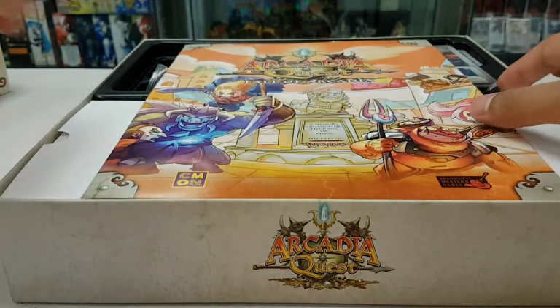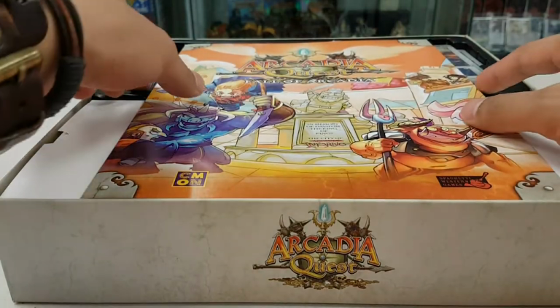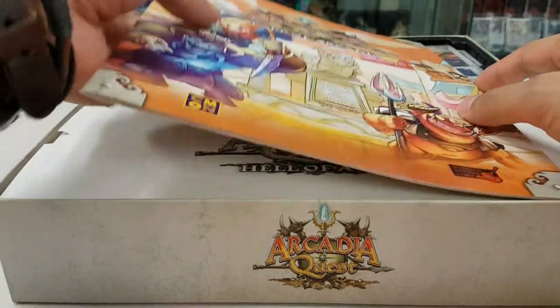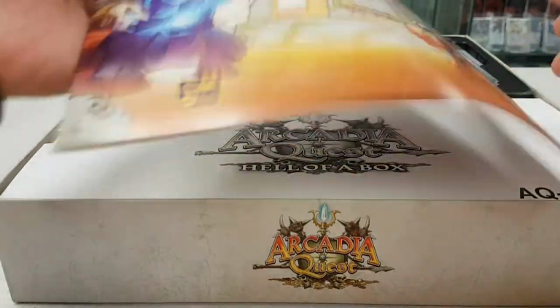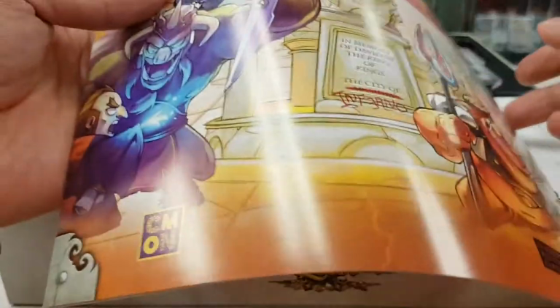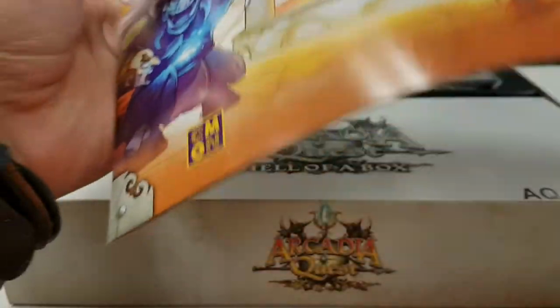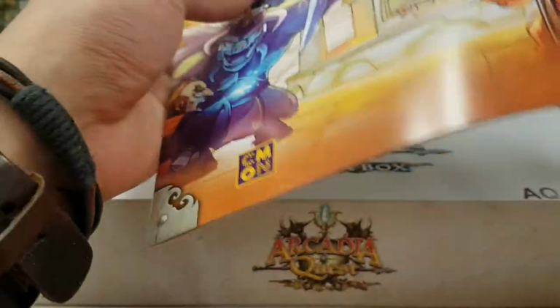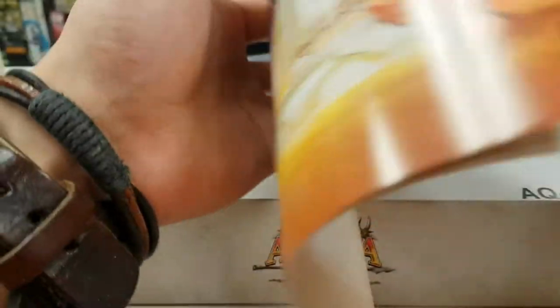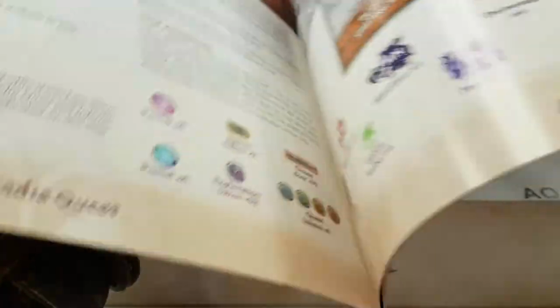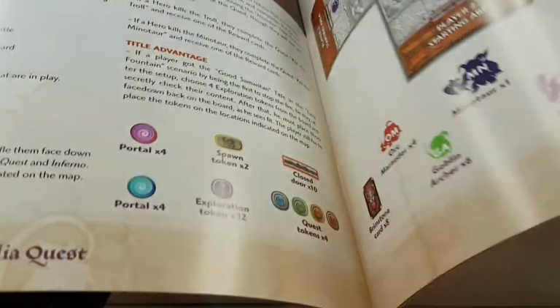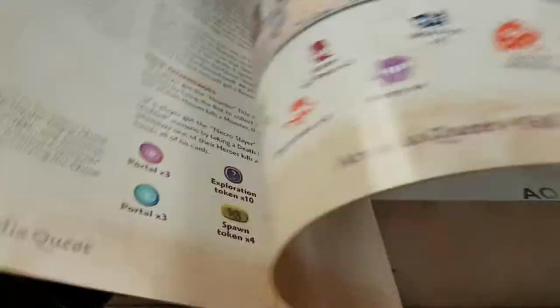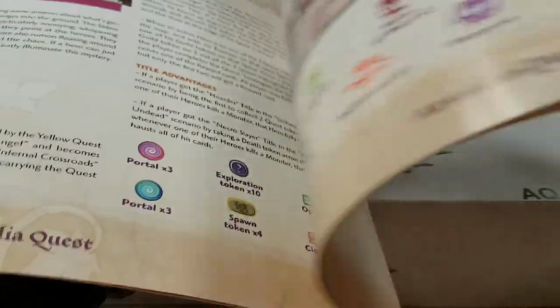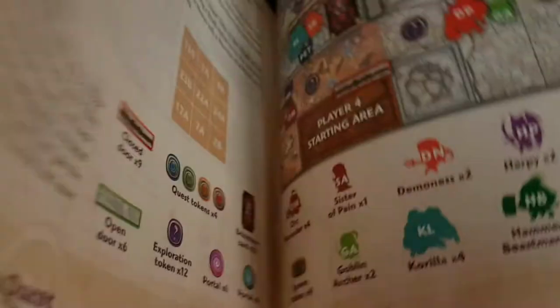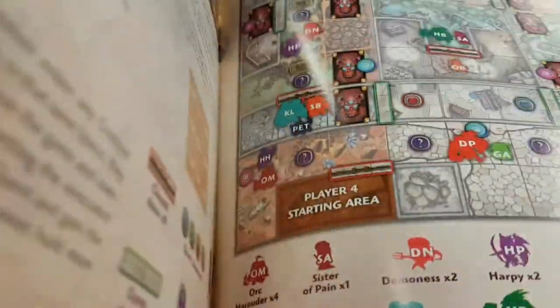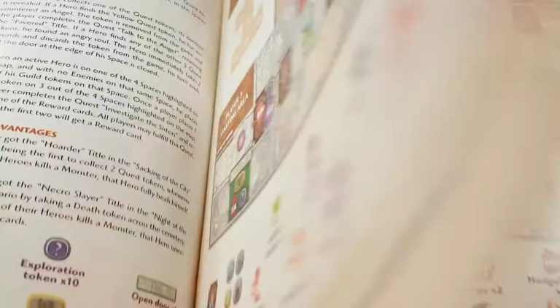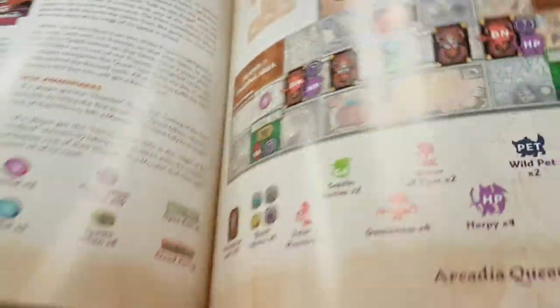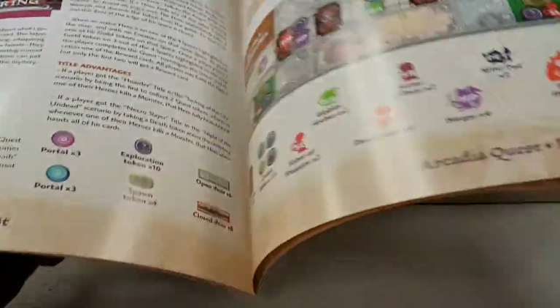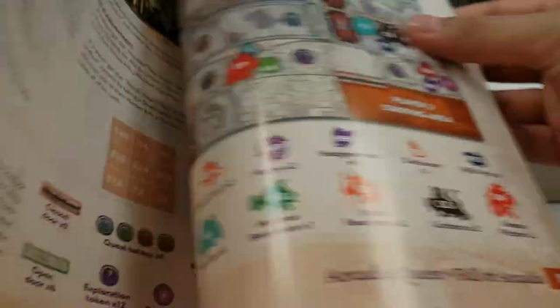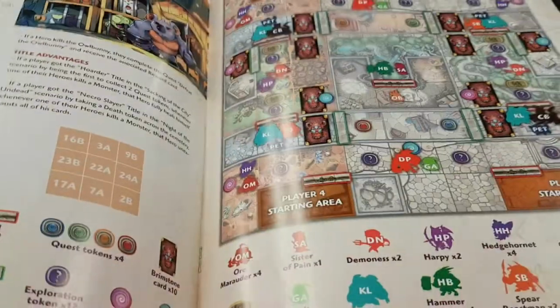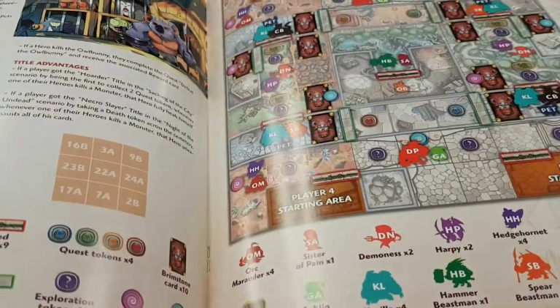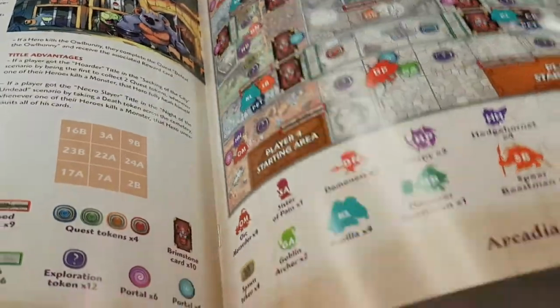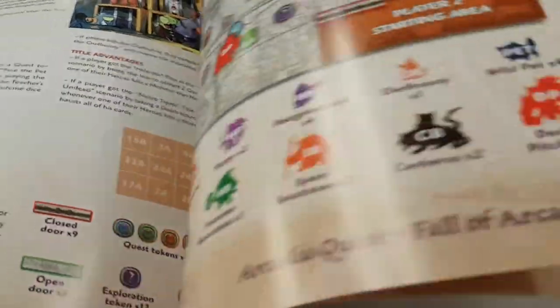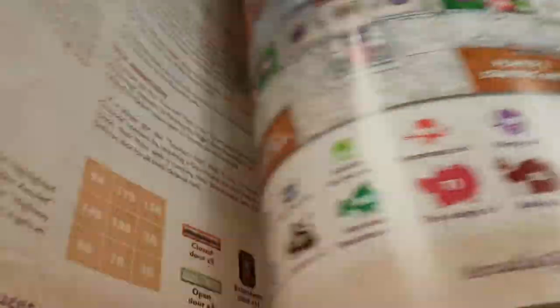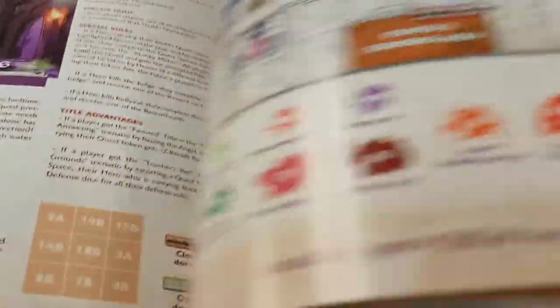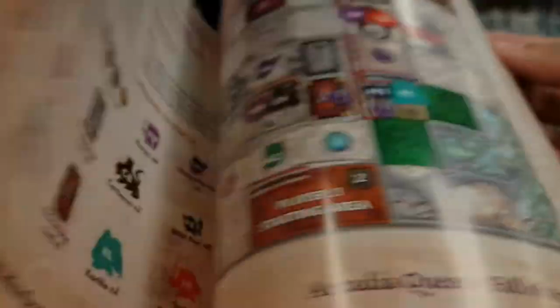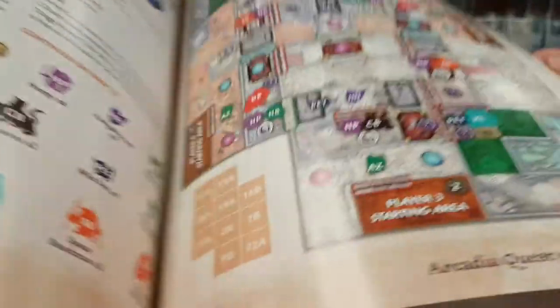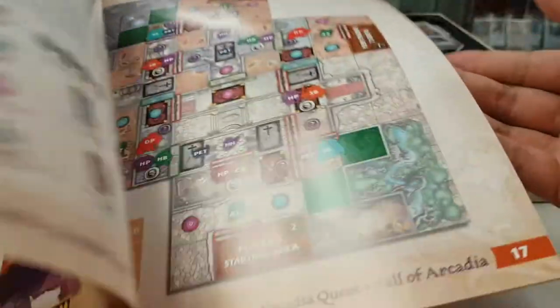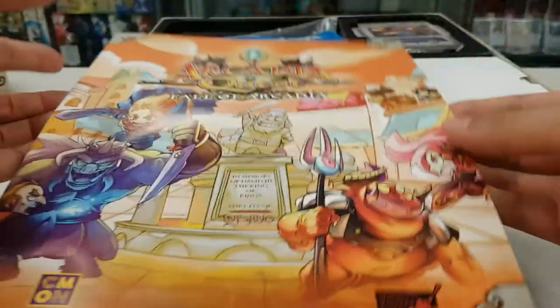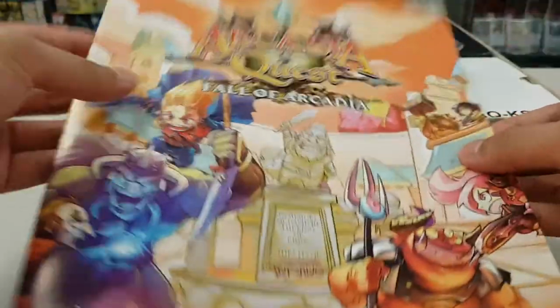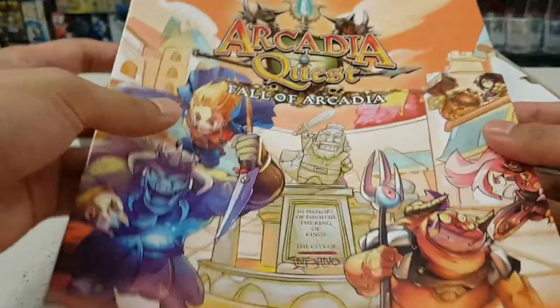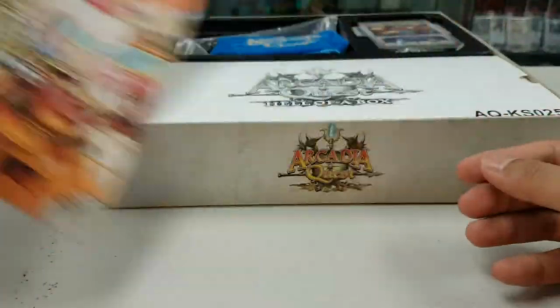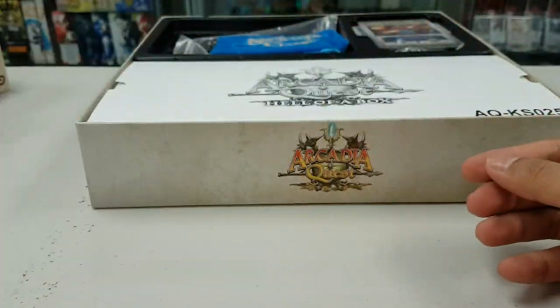So Fall of Arcadia — this is sort of like an extra campaign that you can play. Of course you need the base game of Inferno. So that is pretty cool.